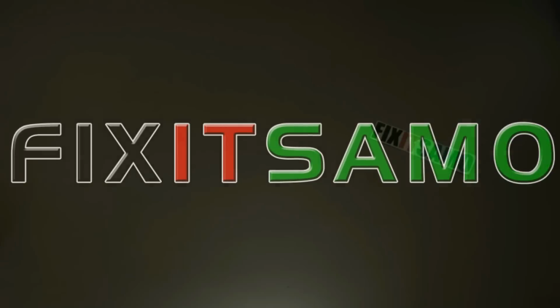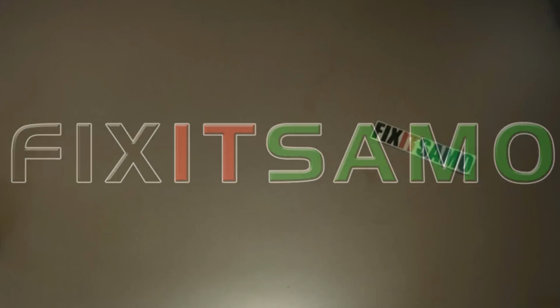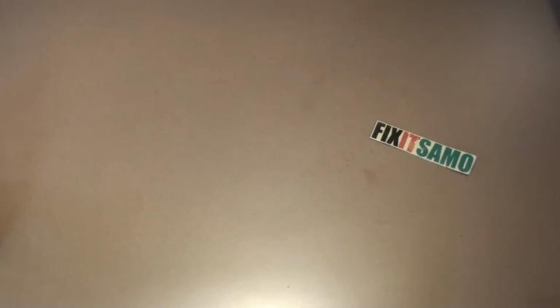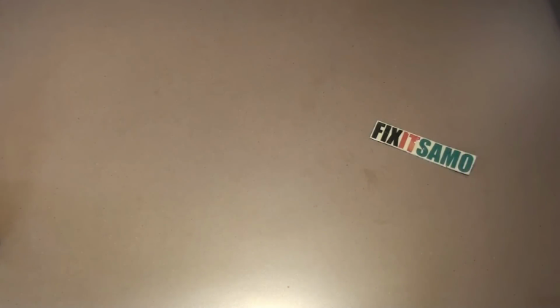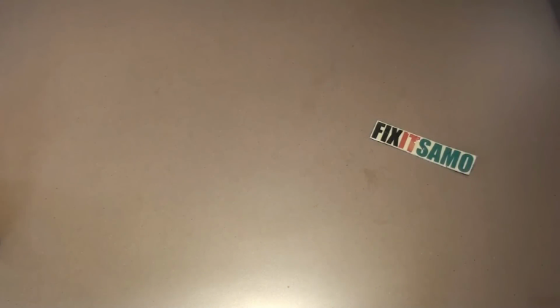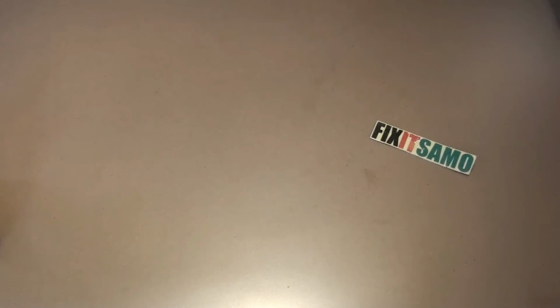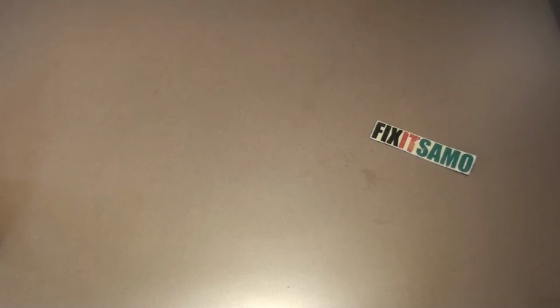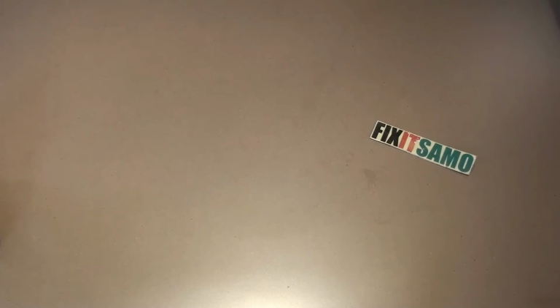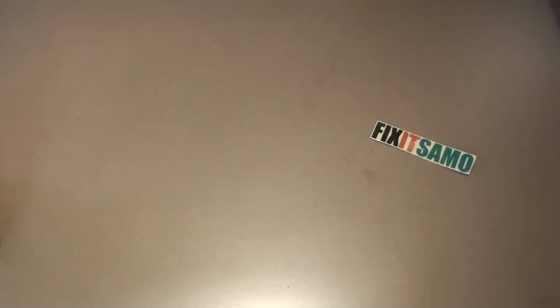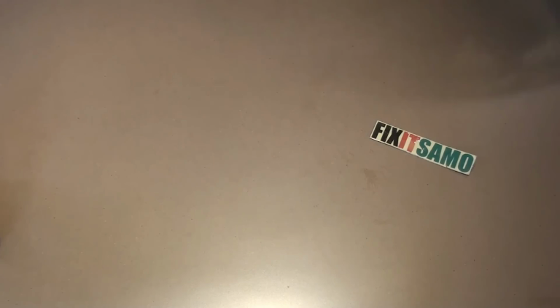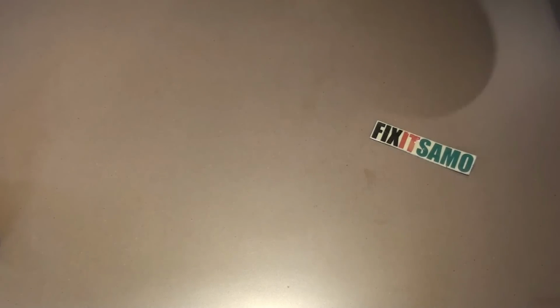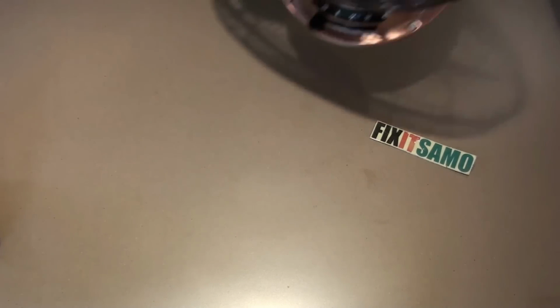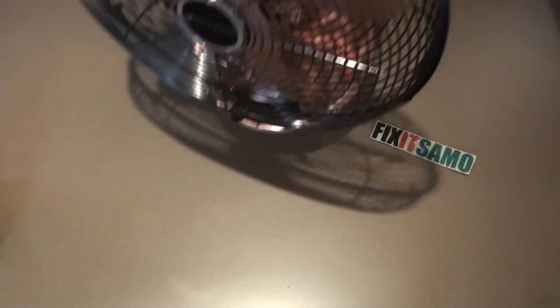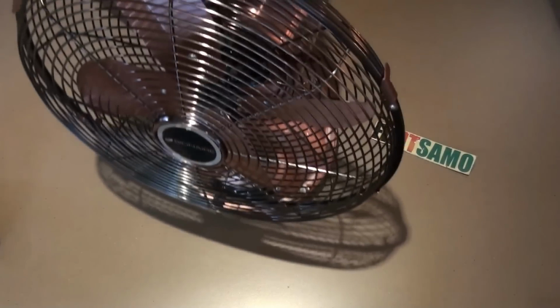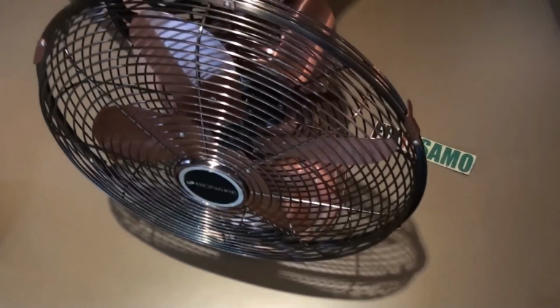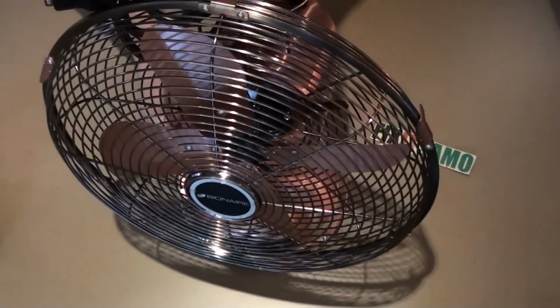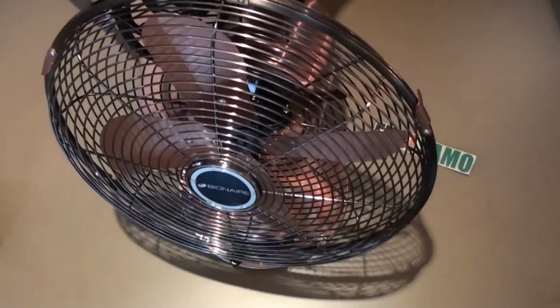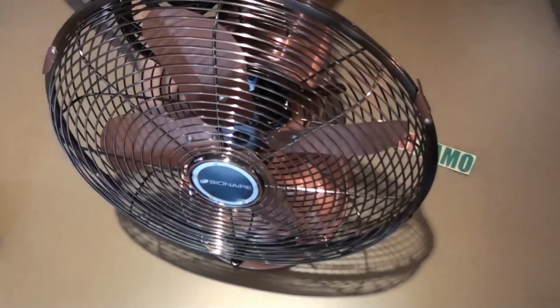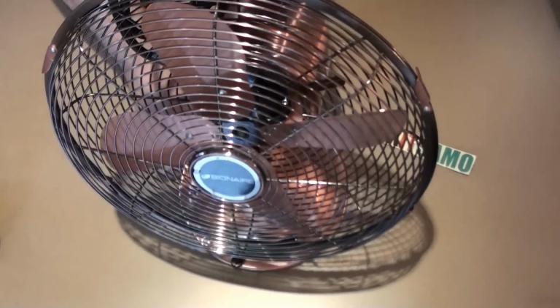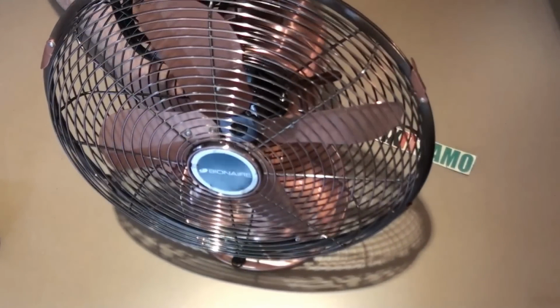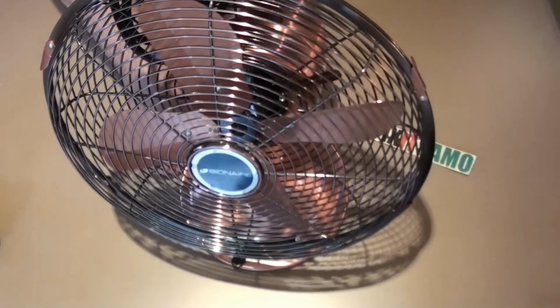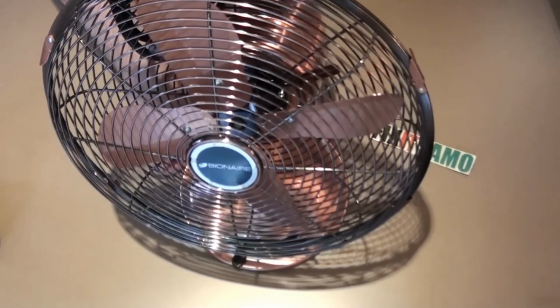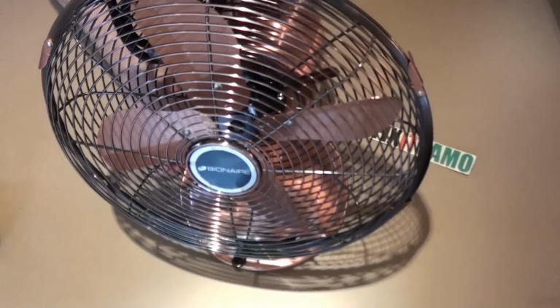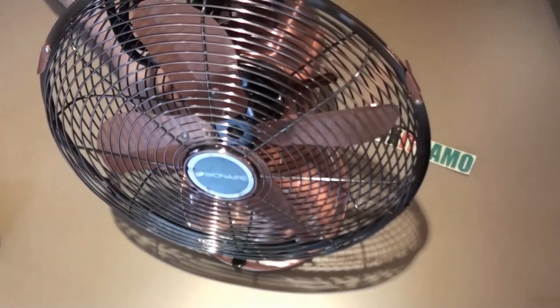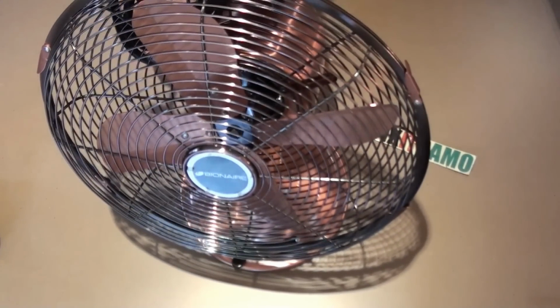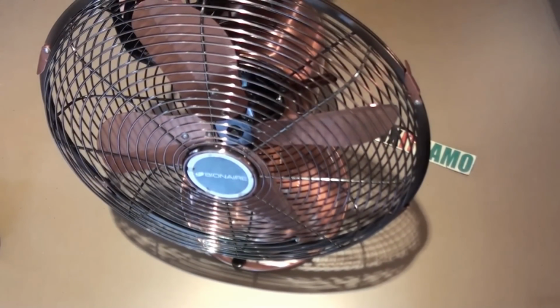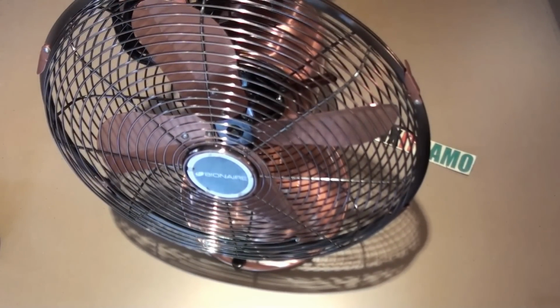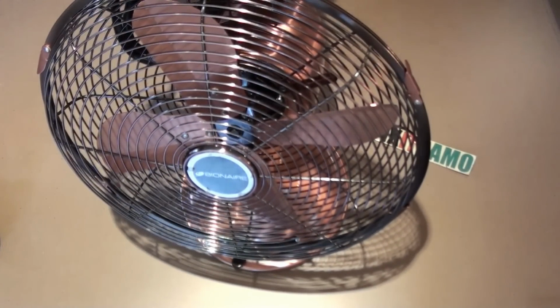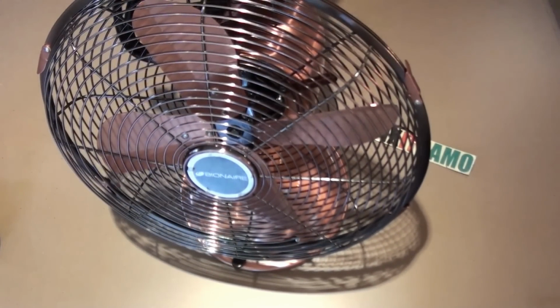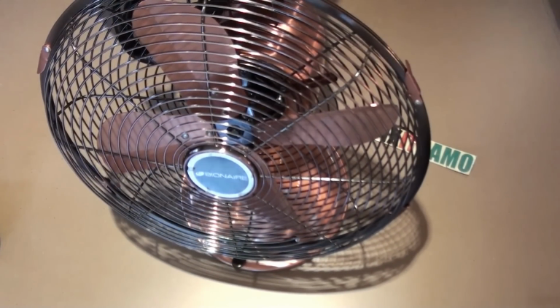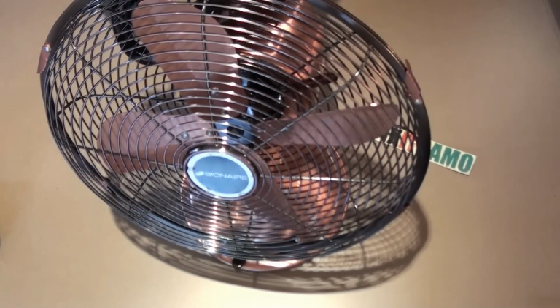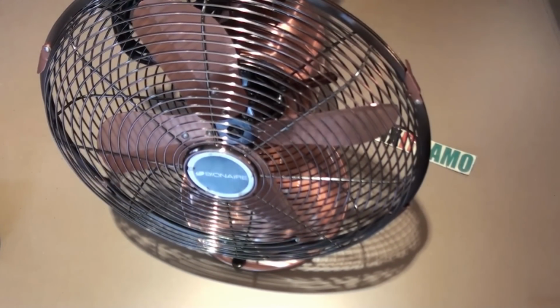Hello YouTube, welcome to Fixed Salmon channel. Today I'm going to show you how to turn a fan into an AC. It's very easy and simple and it doesn't cost much.